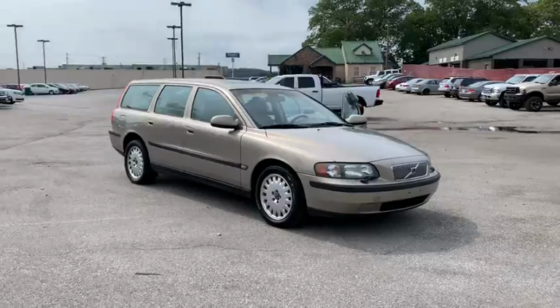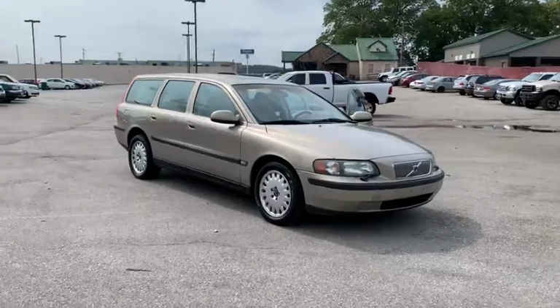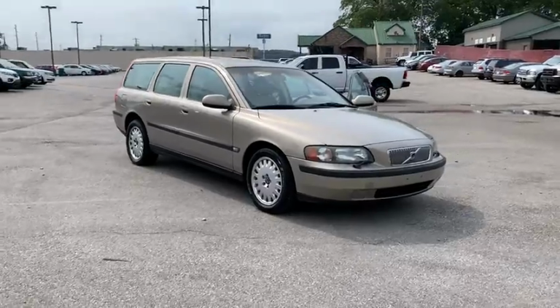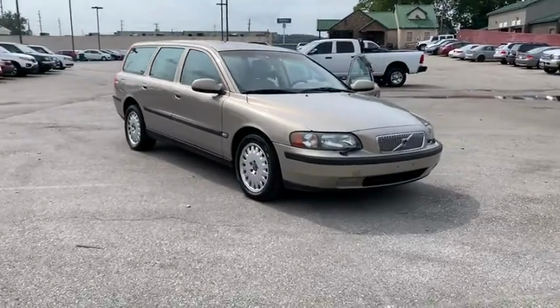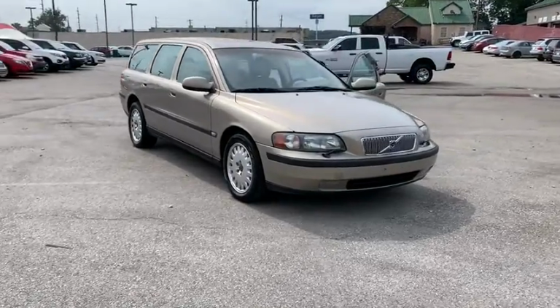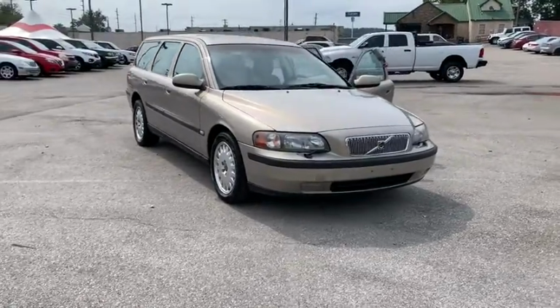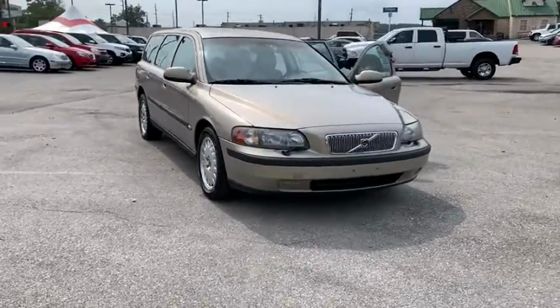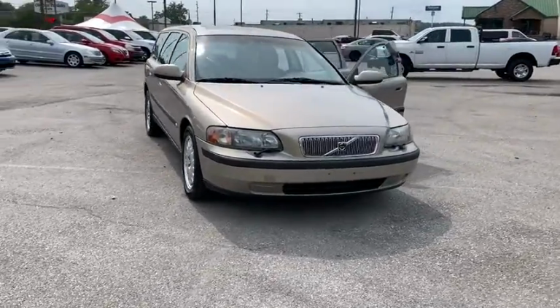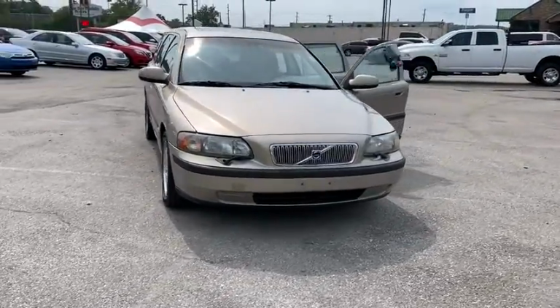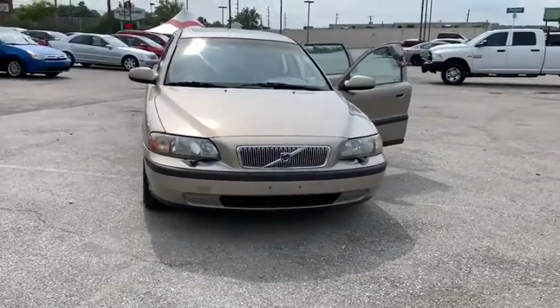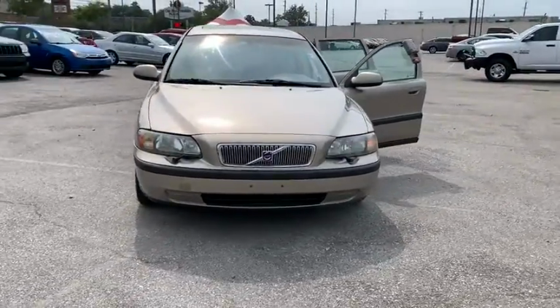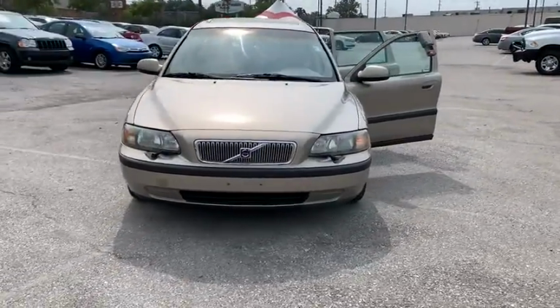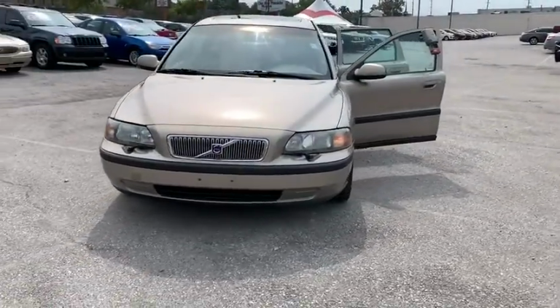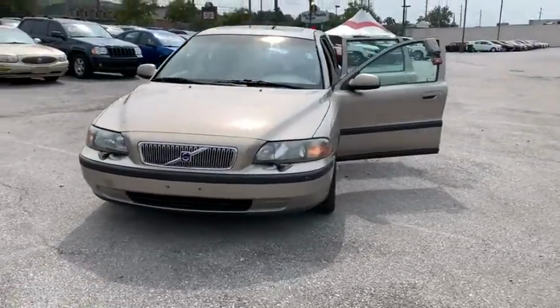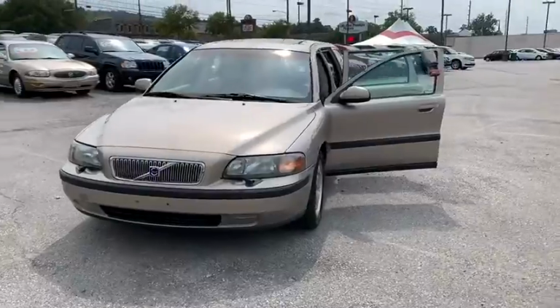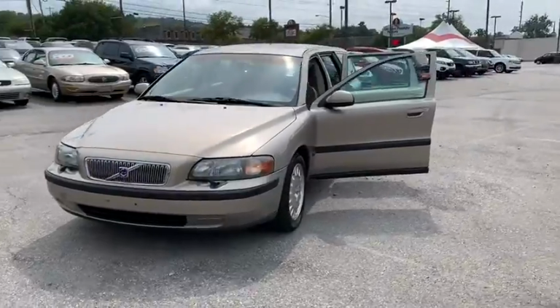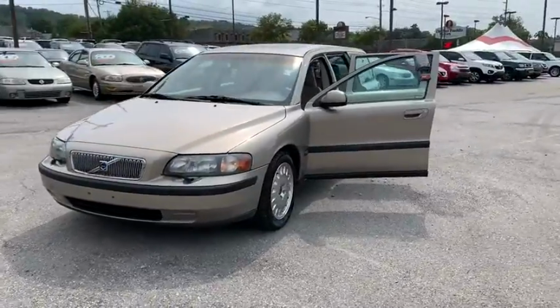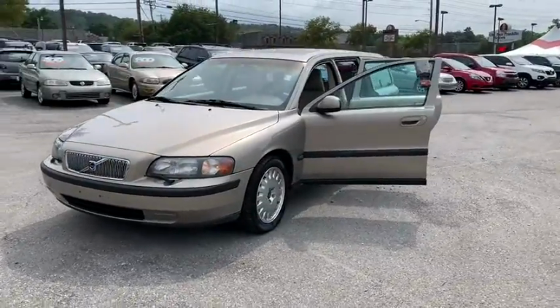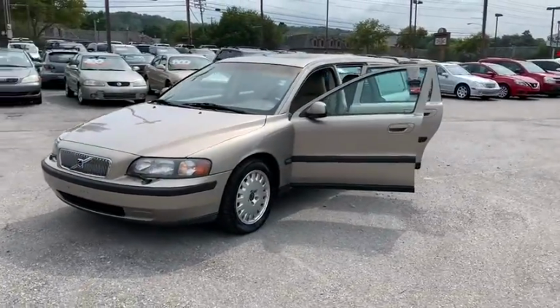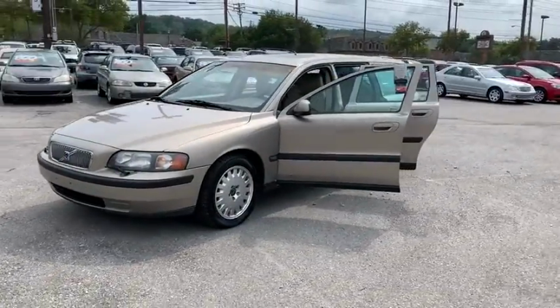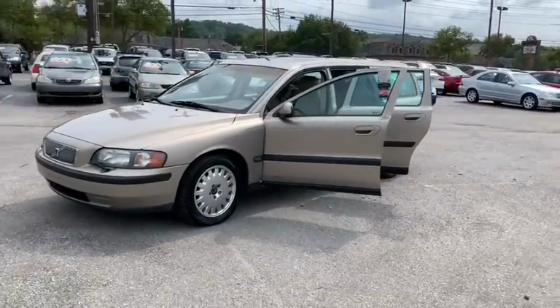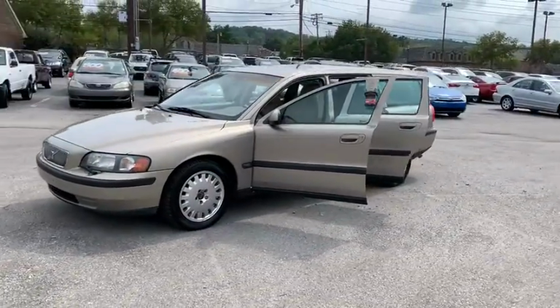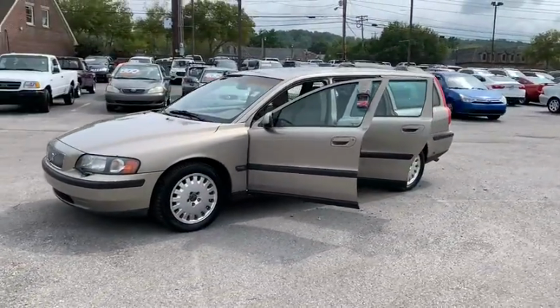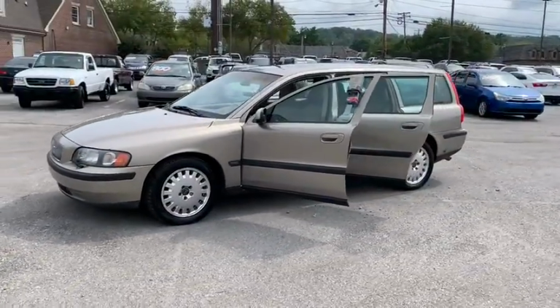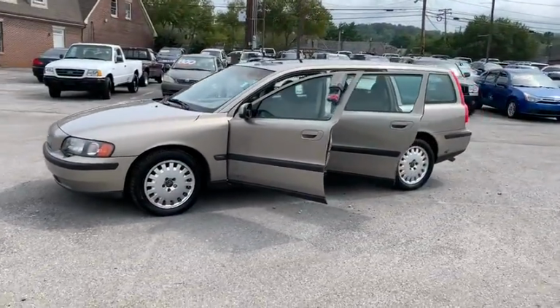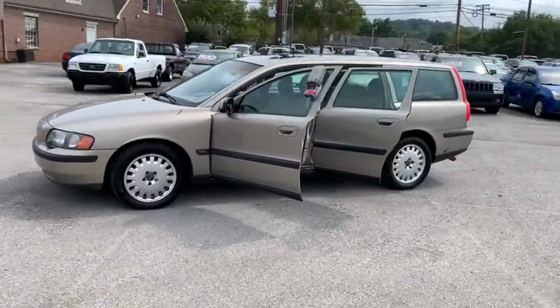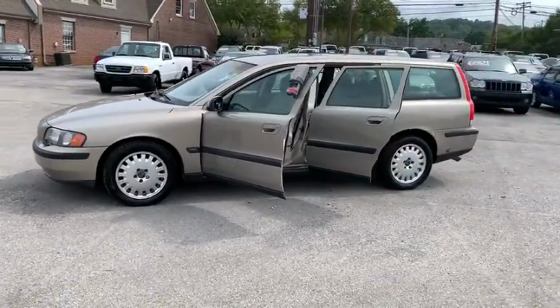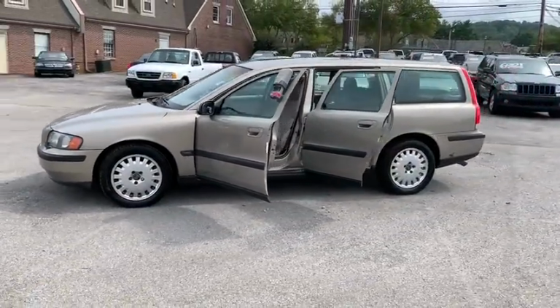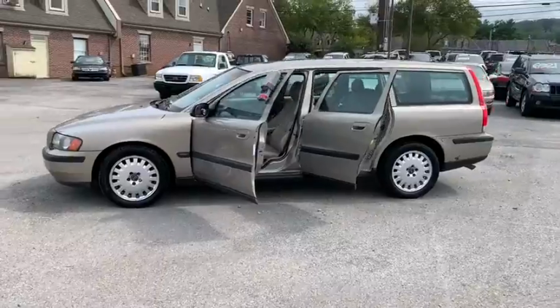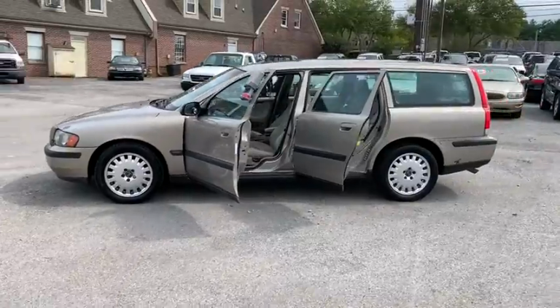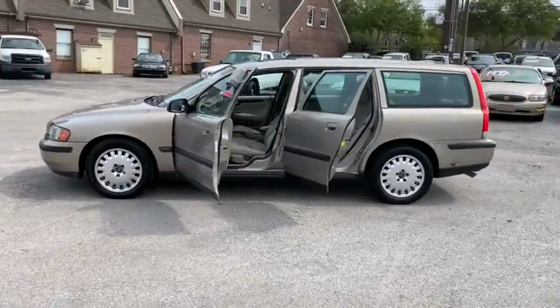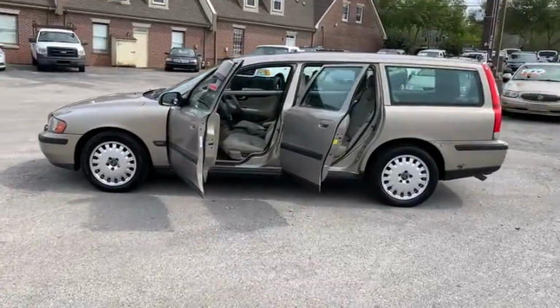We are pleased to show you the 2001 Volvo V70. The Volvo V70 offers a pleasant escape. V70 starts inside with what might be Volvo's best interior yet.